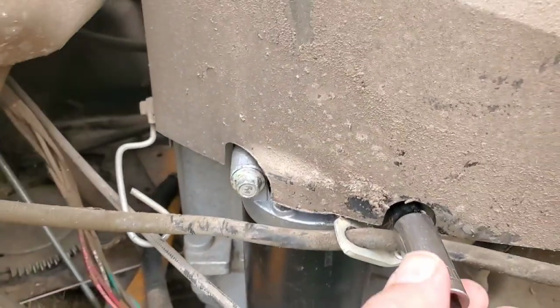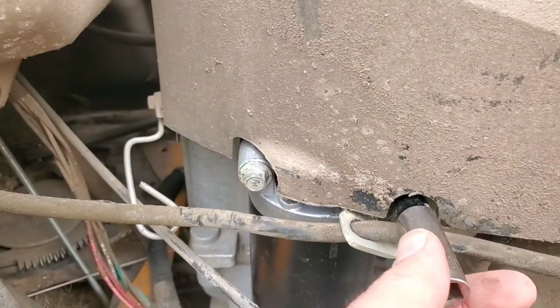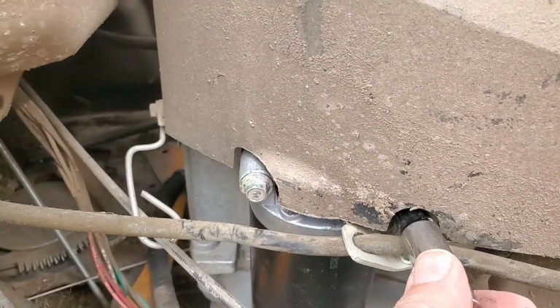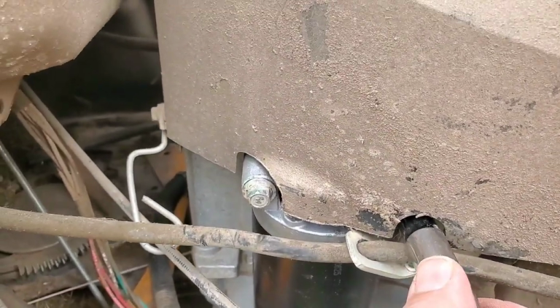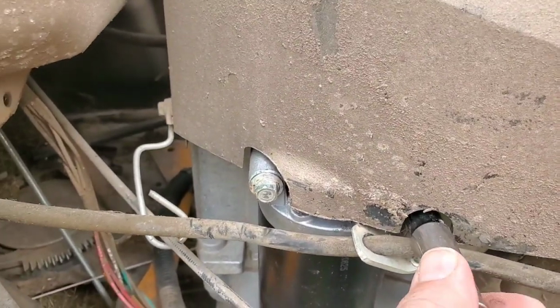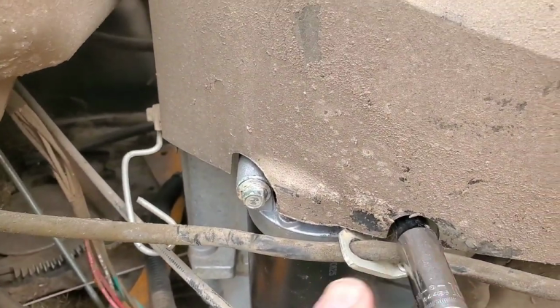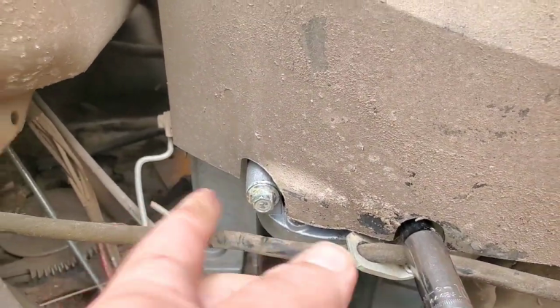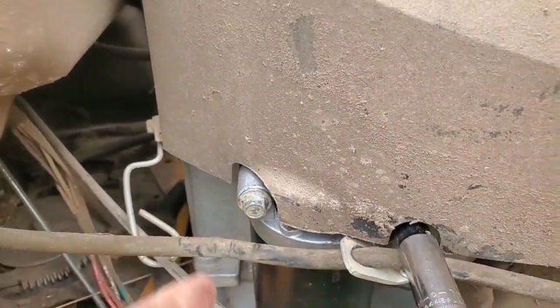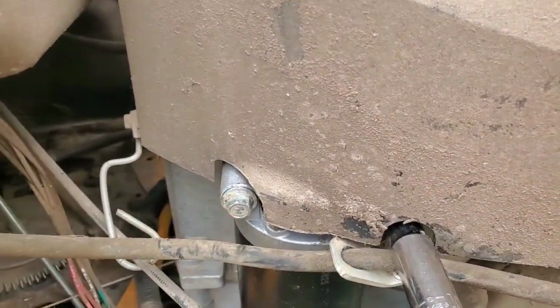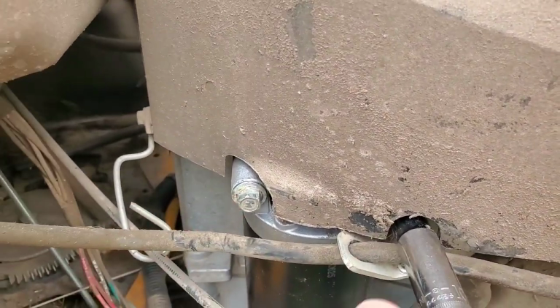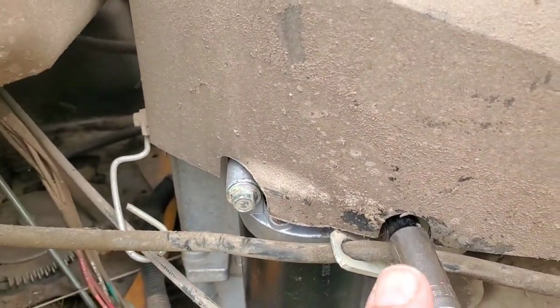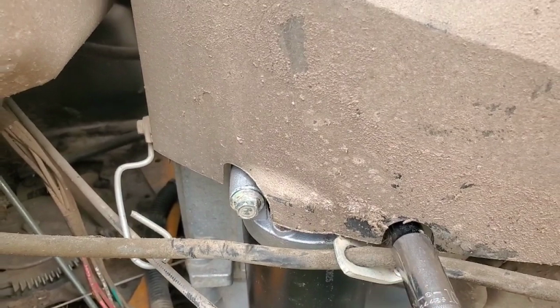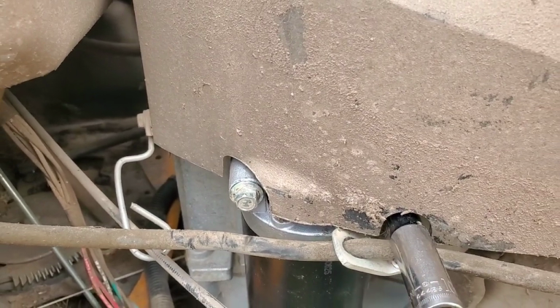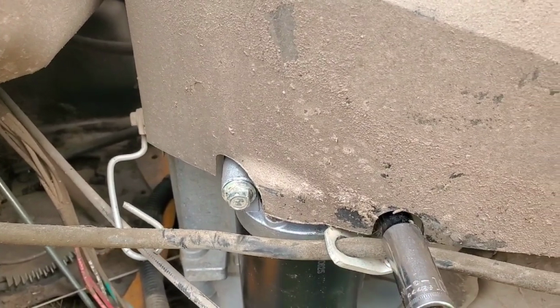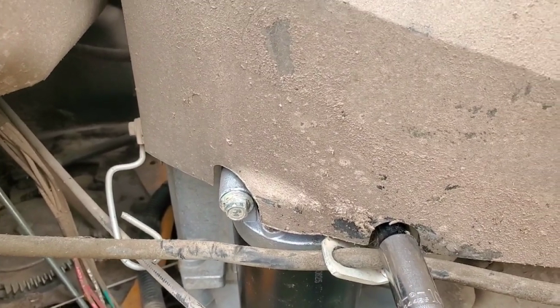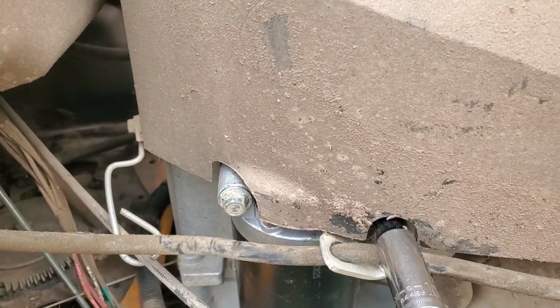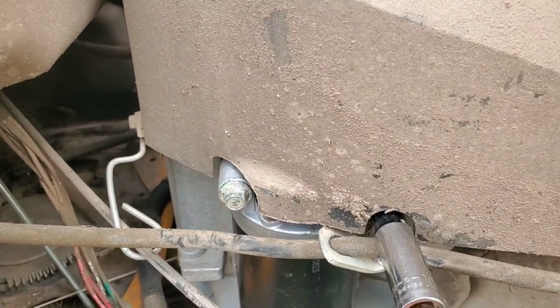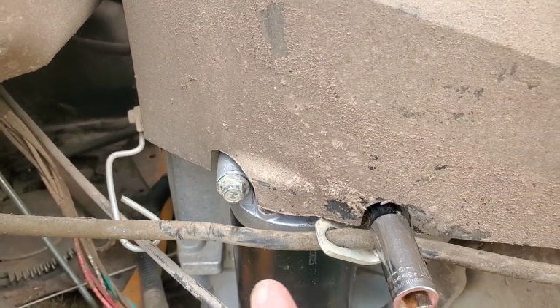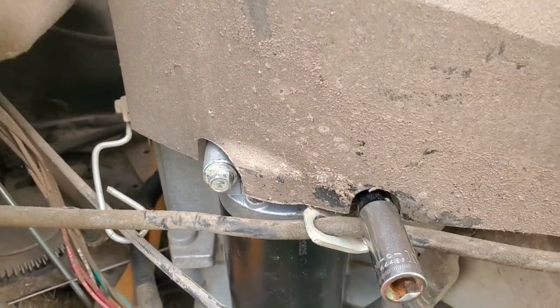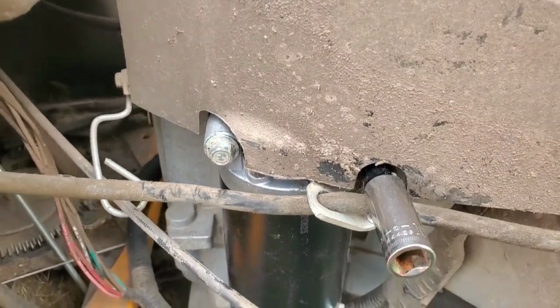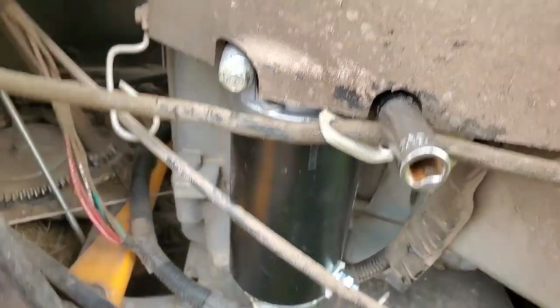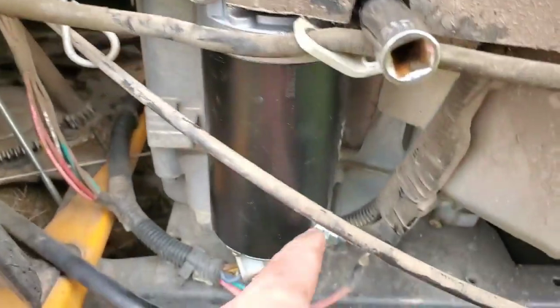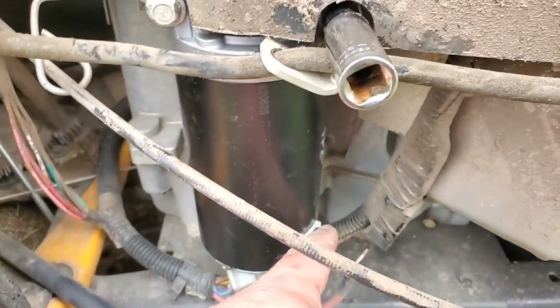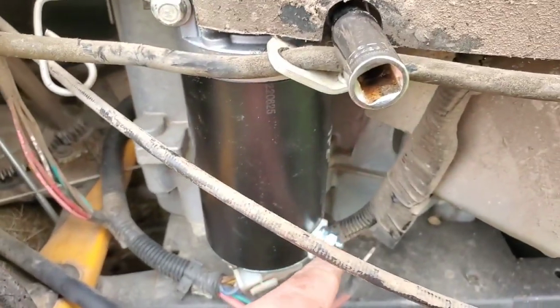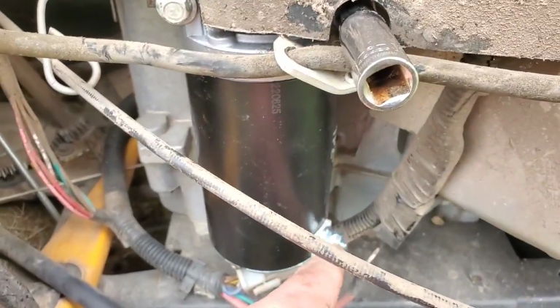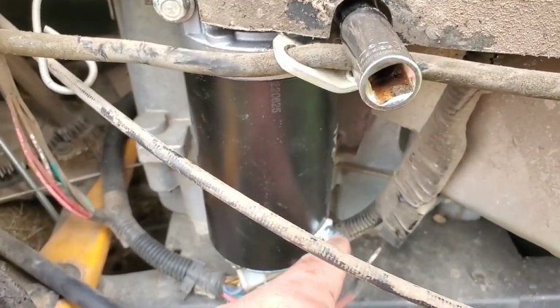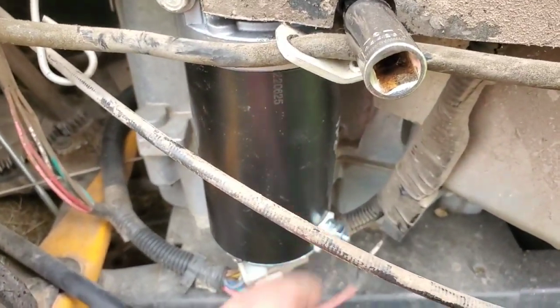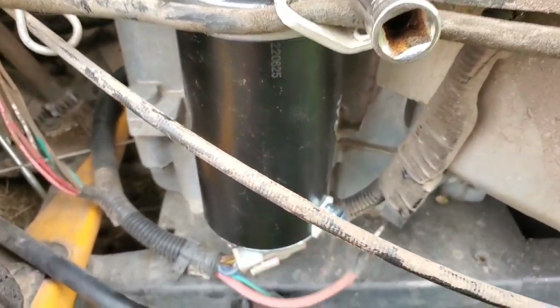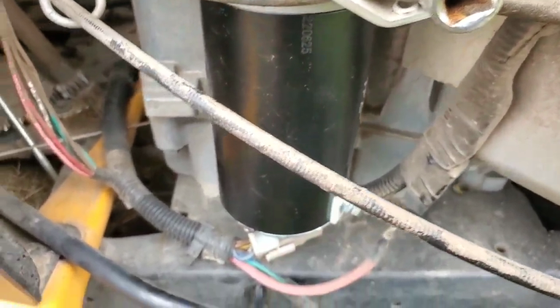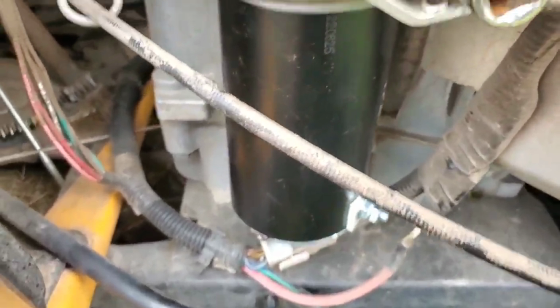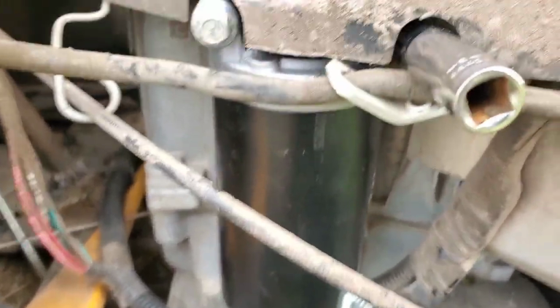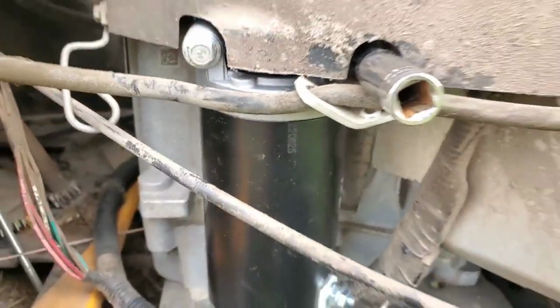Got our bolts lined back up there. We're going to tighten them down now. It's a 10mm and an 11mm for your power supply.